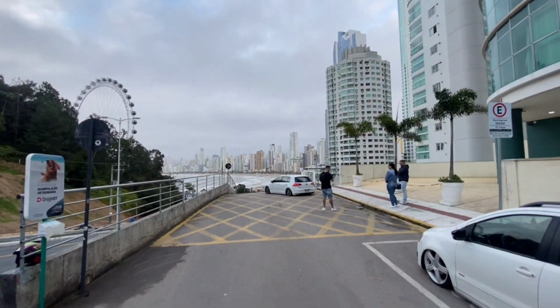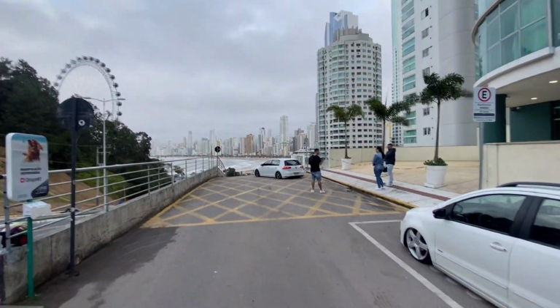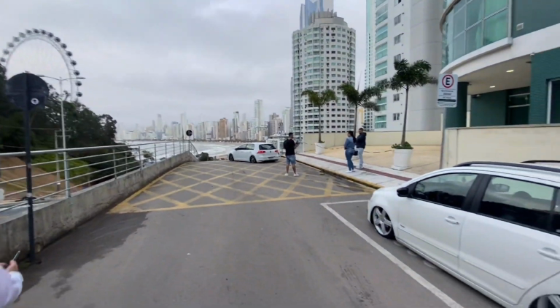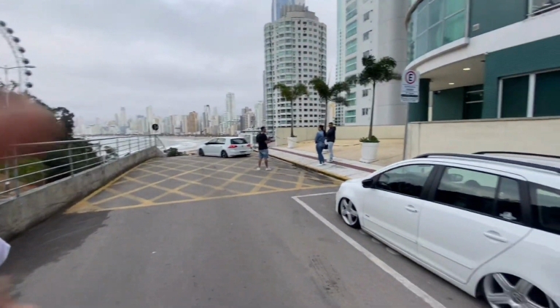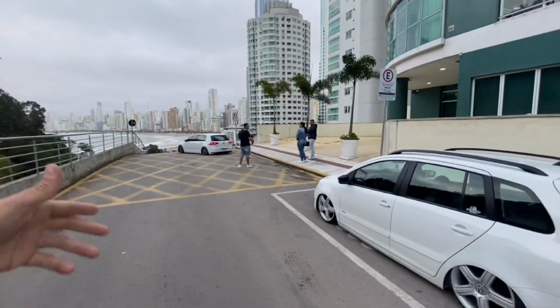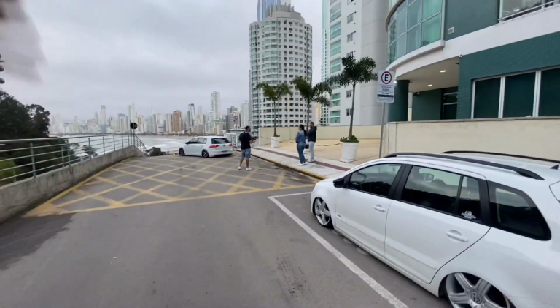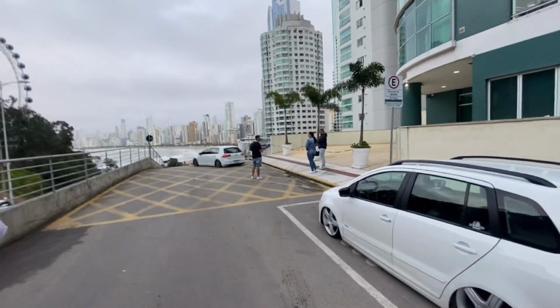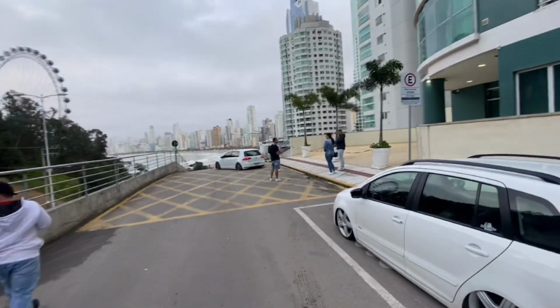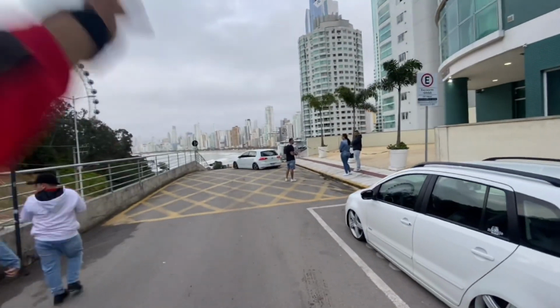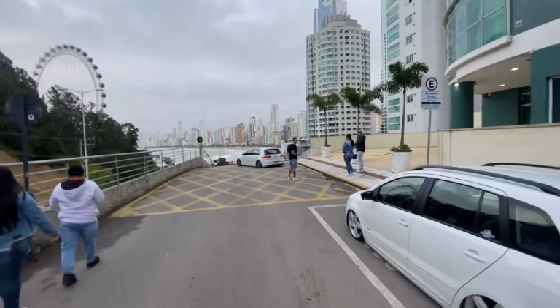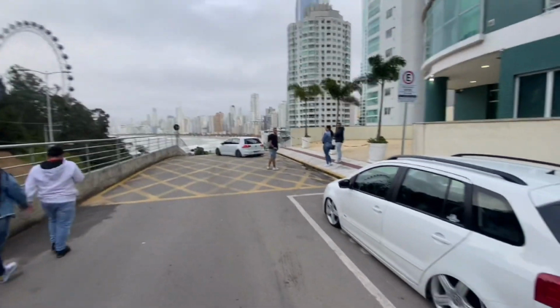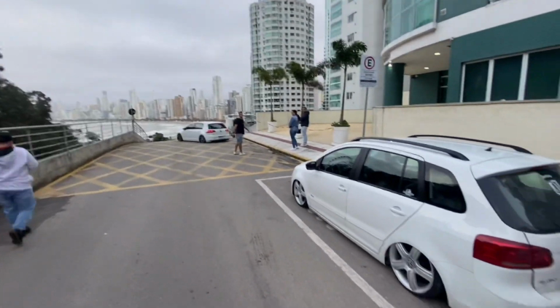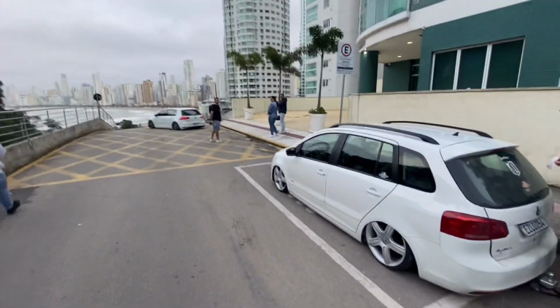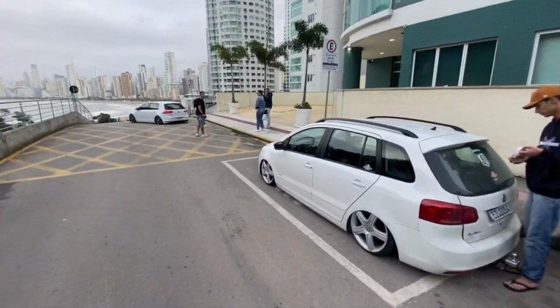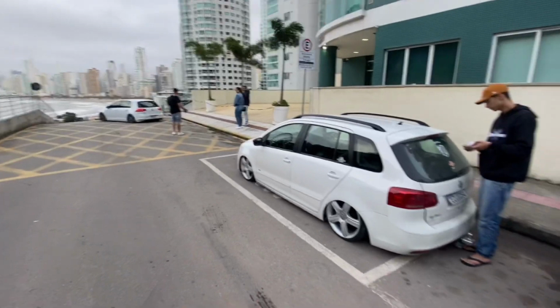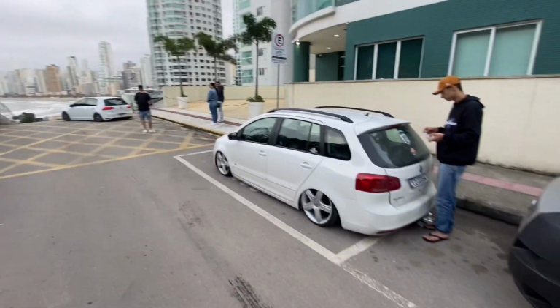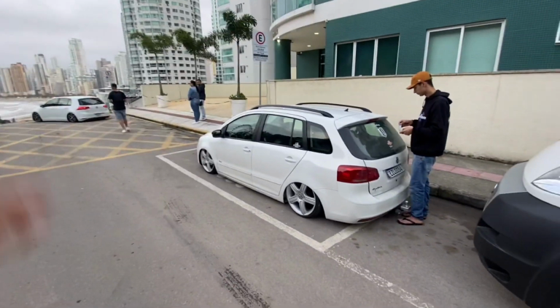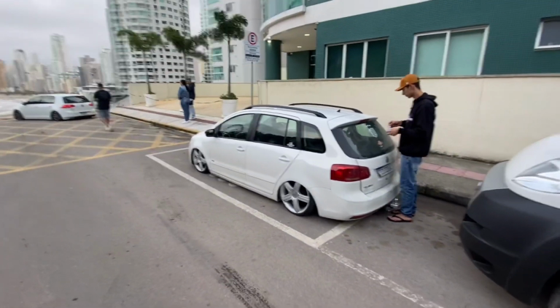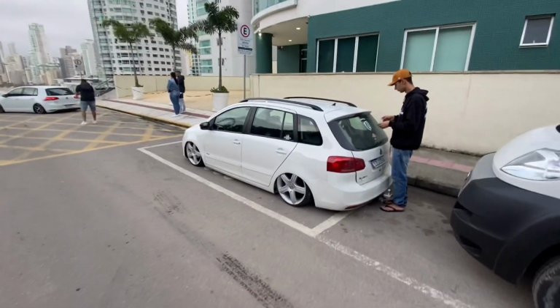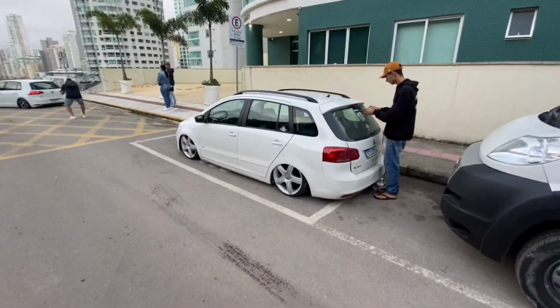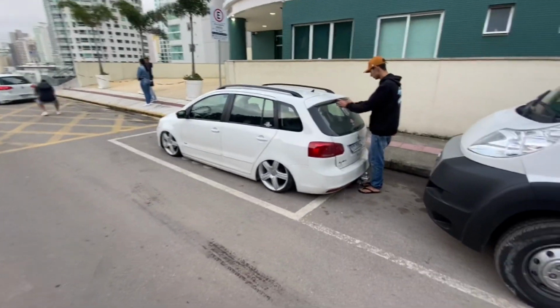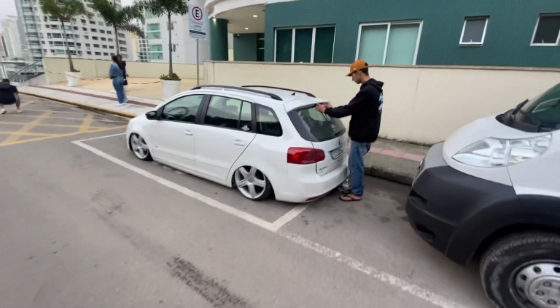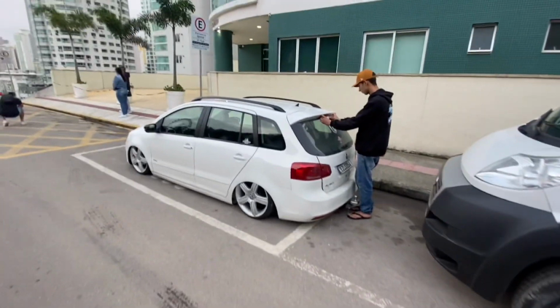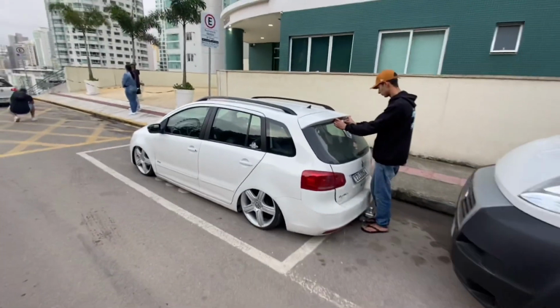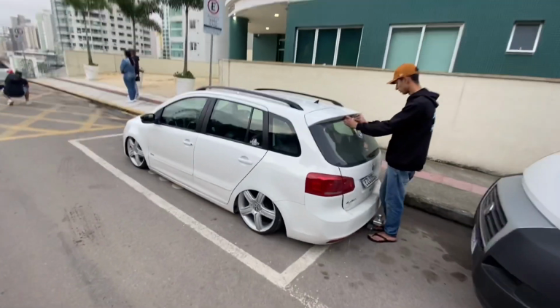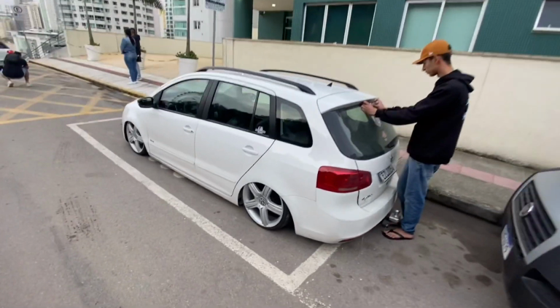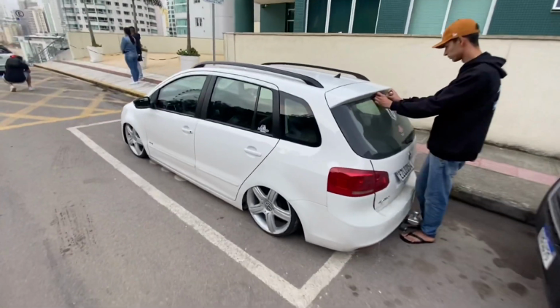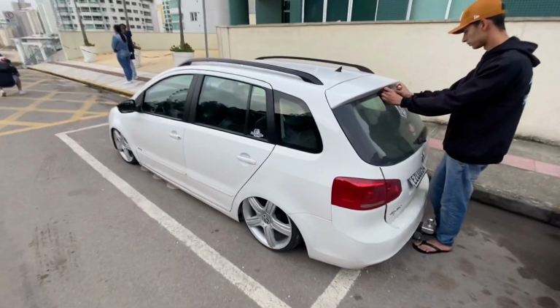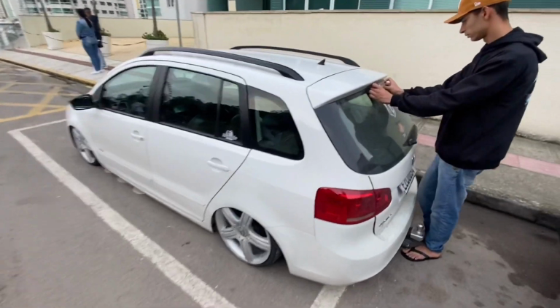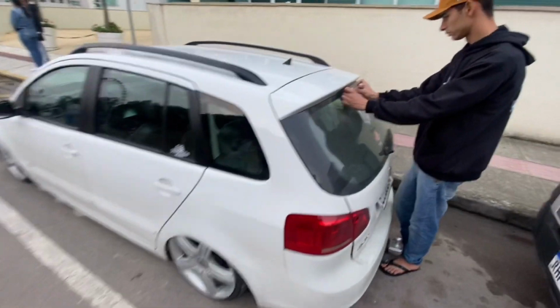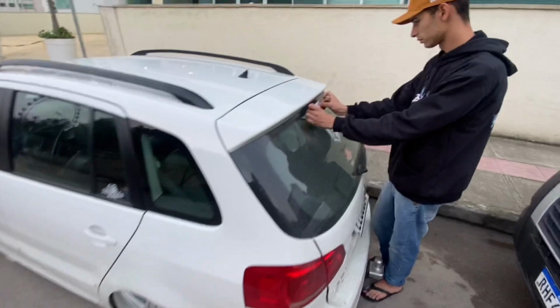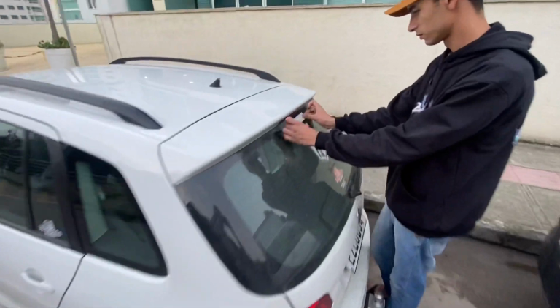Morro da Rainha, na Rua da Coroa. Nem sei o nome desse bagulho aqui, mas é isso aí mesmo. E viemos aqui filmar uns carrinhos diferenciados. Tô colando adesivo do Madruga ali.